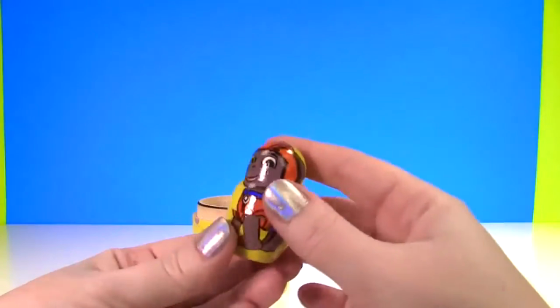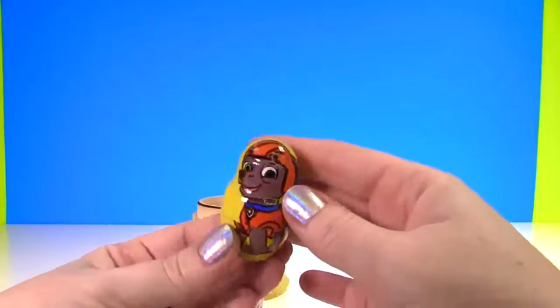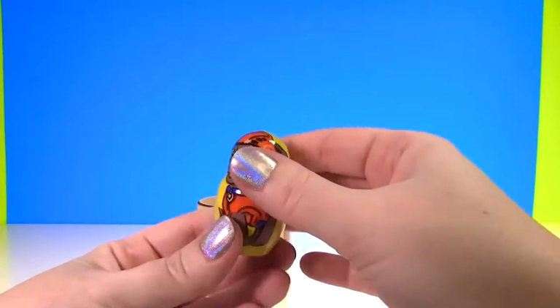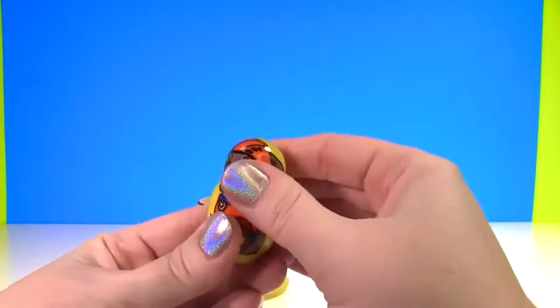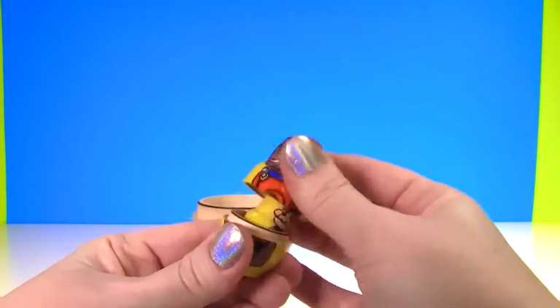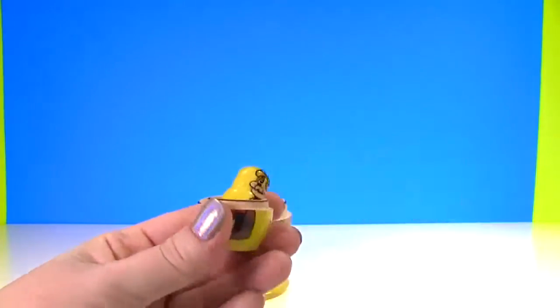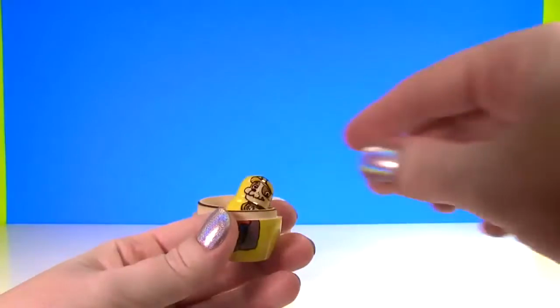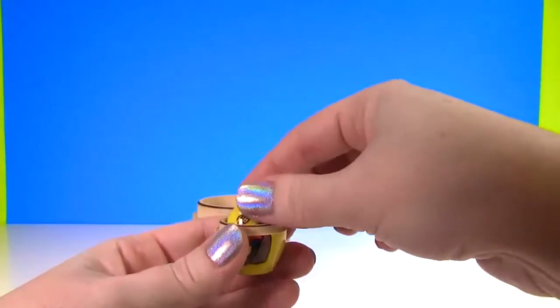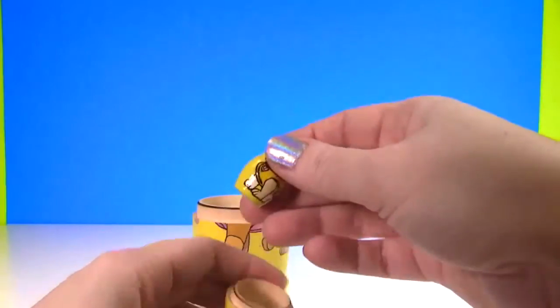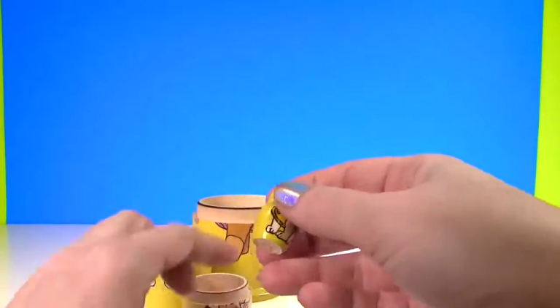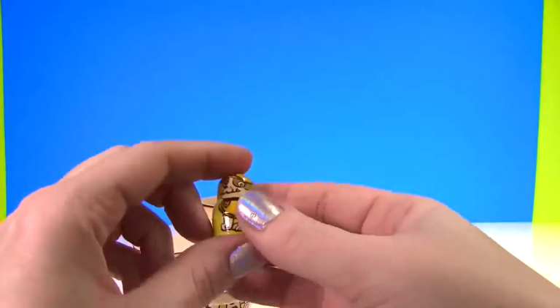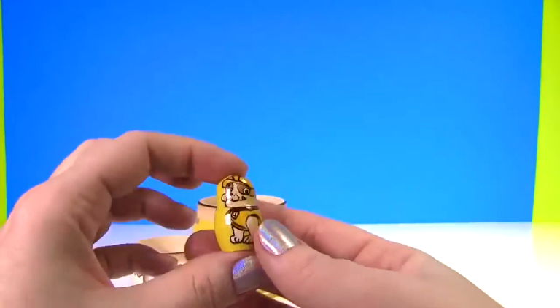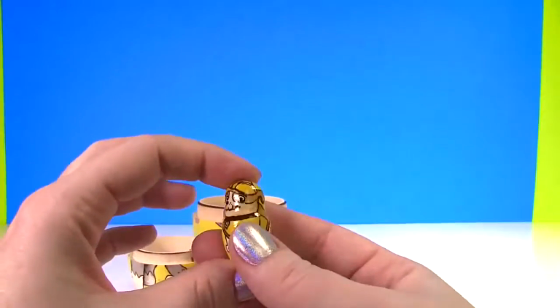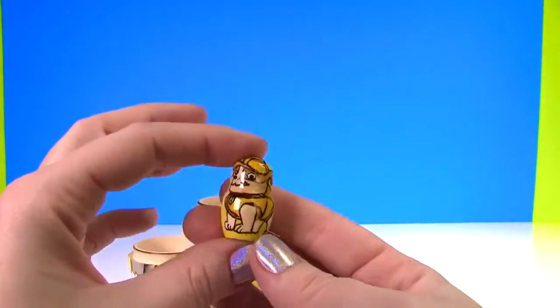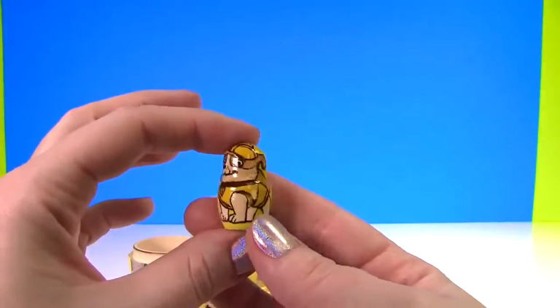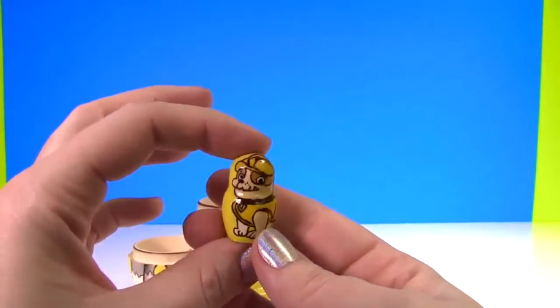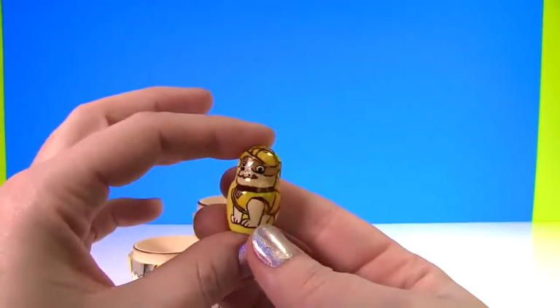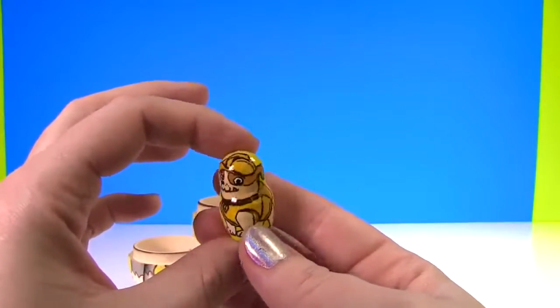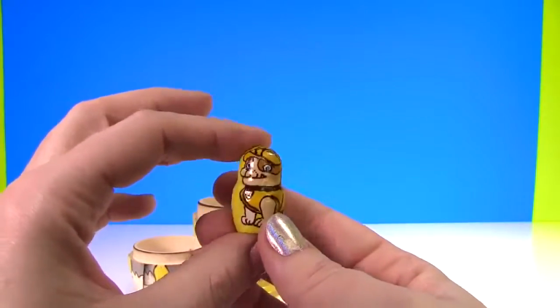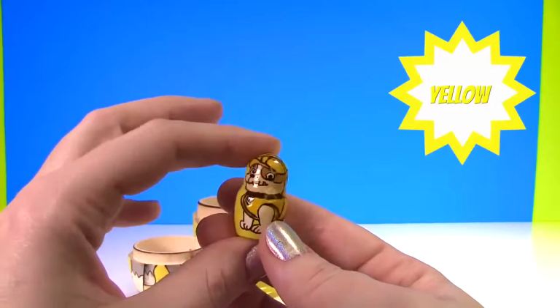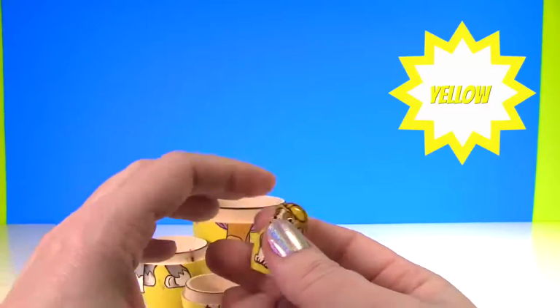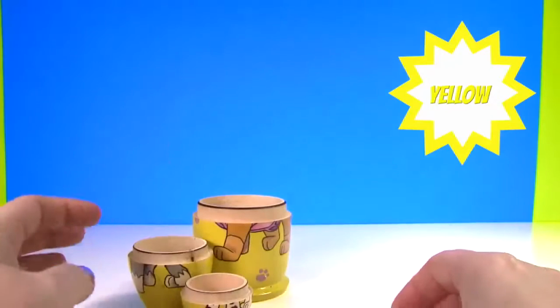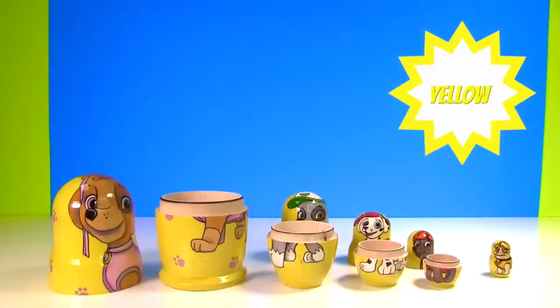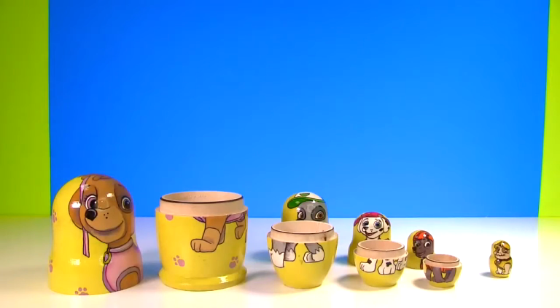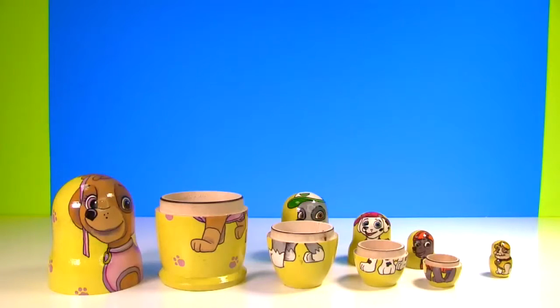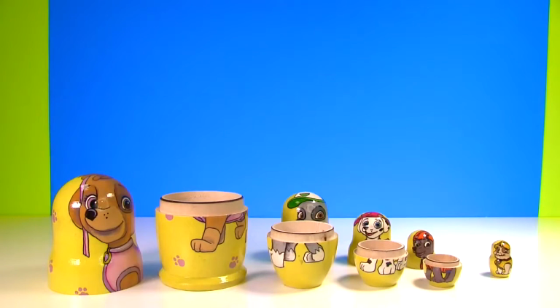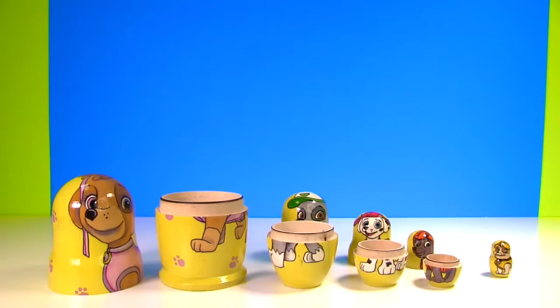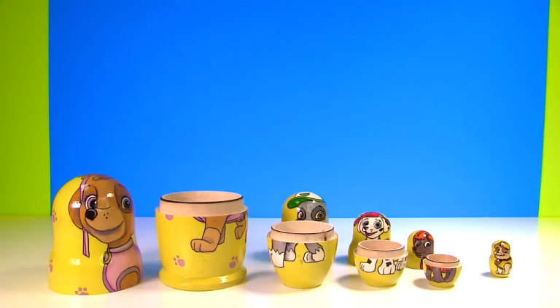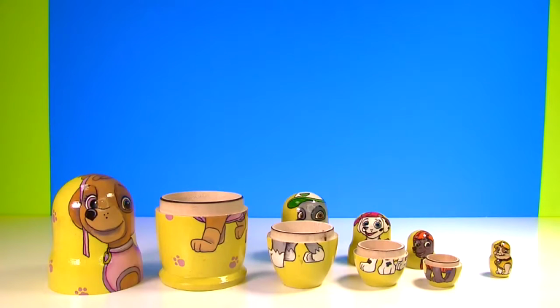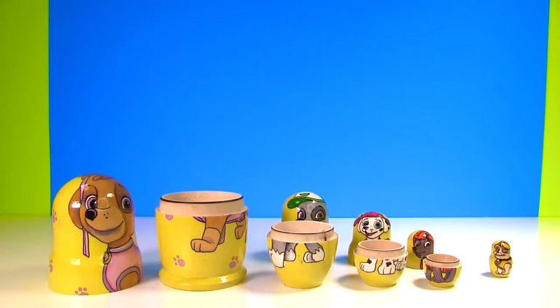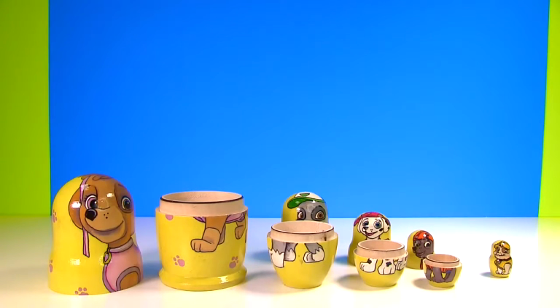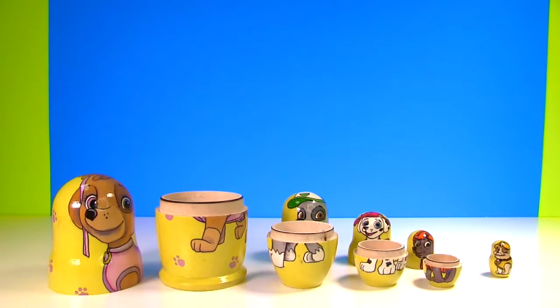Is there something inside of Zuma? Yes! It's tiny little Rubble! And Rubble is wearing yellow!